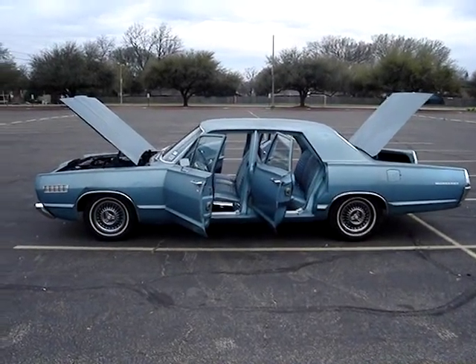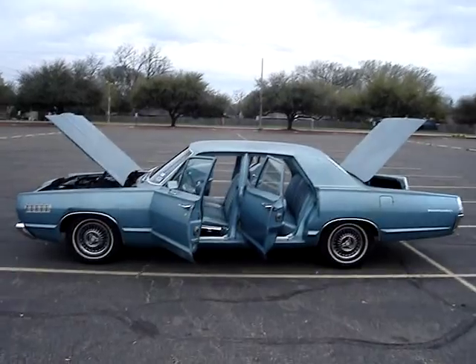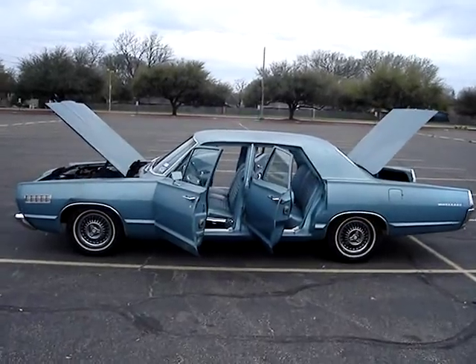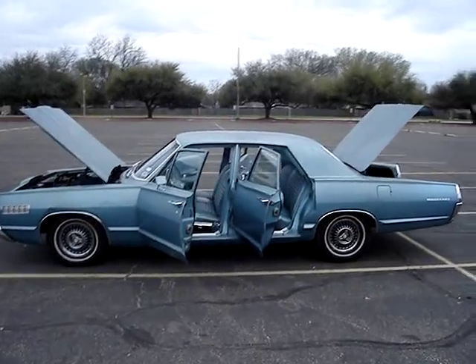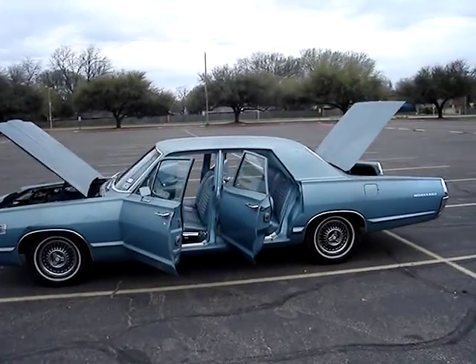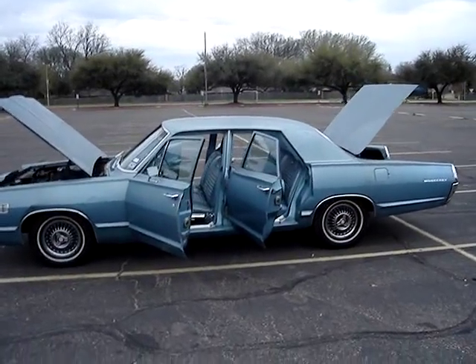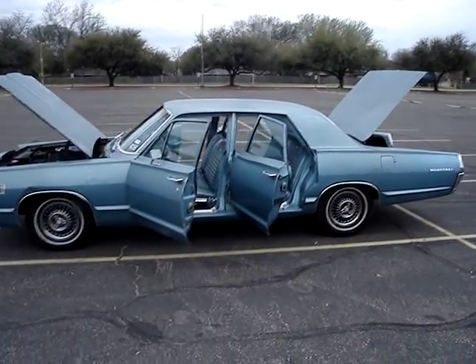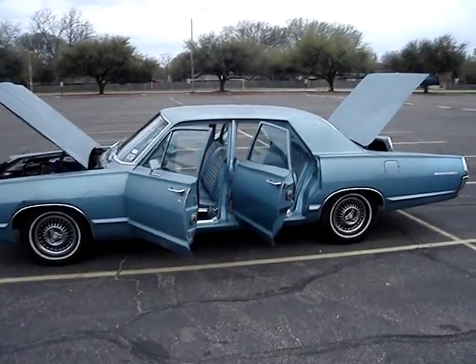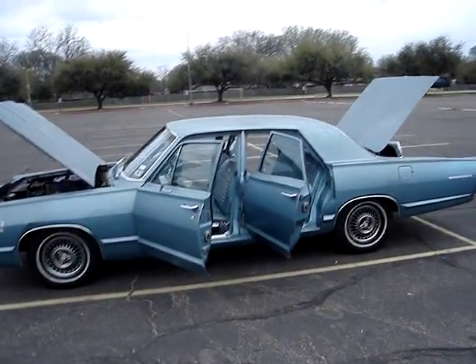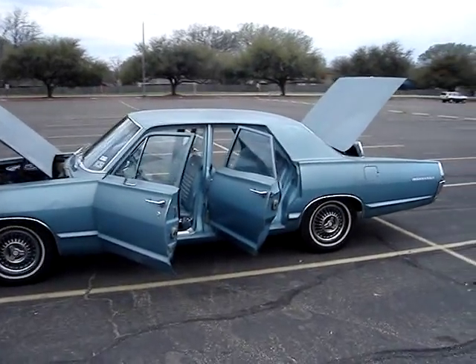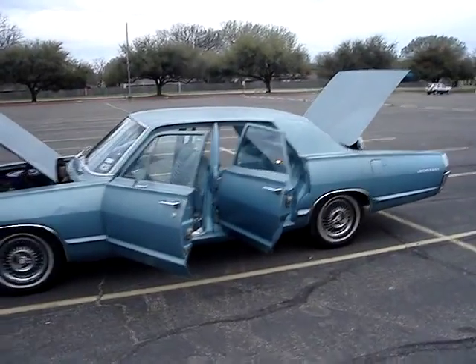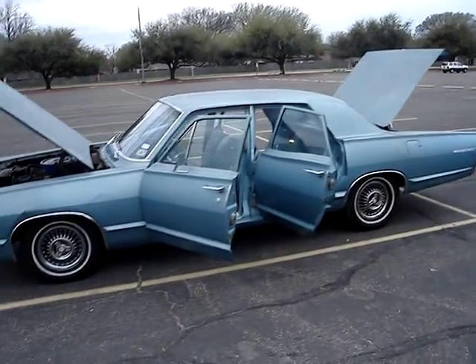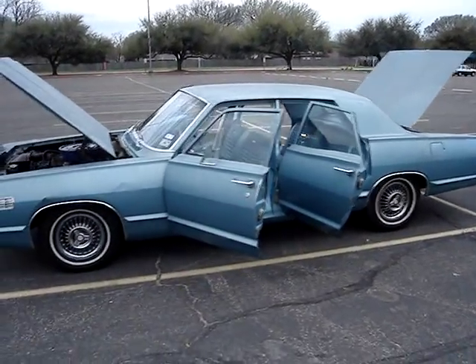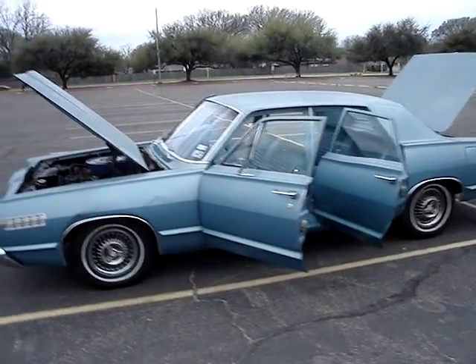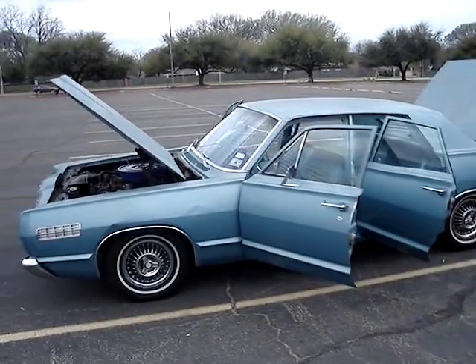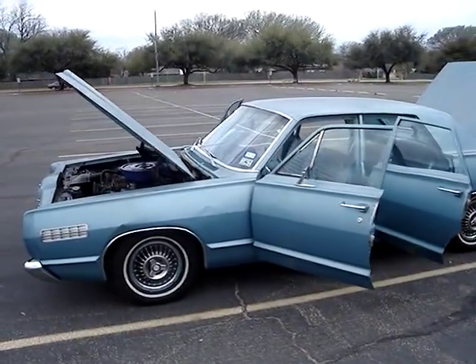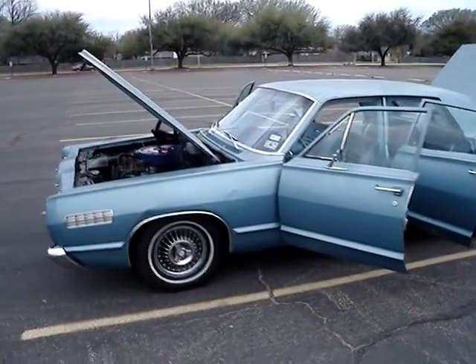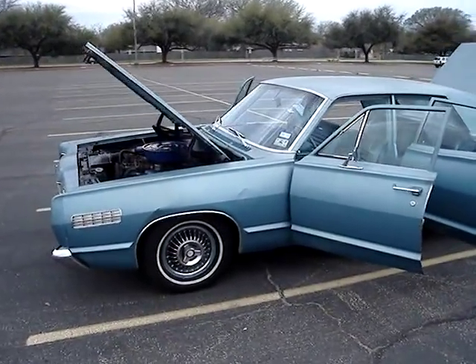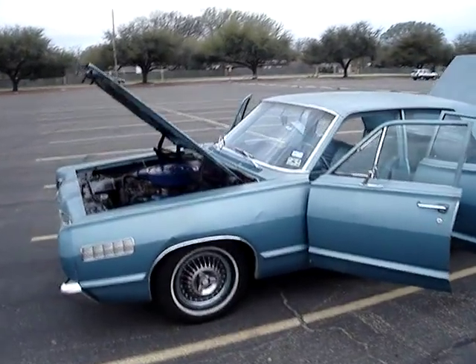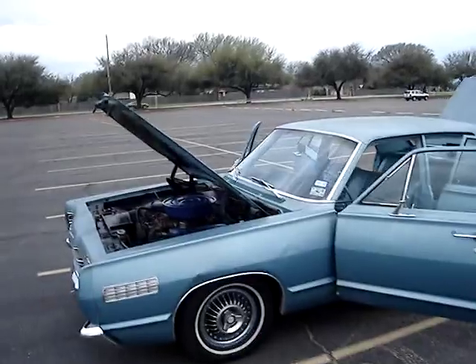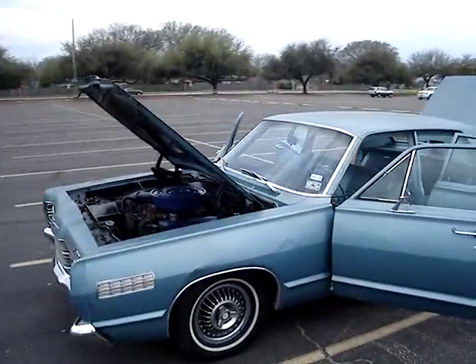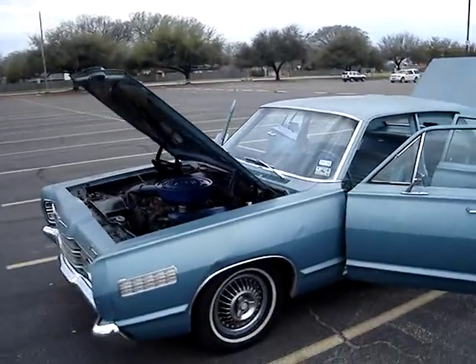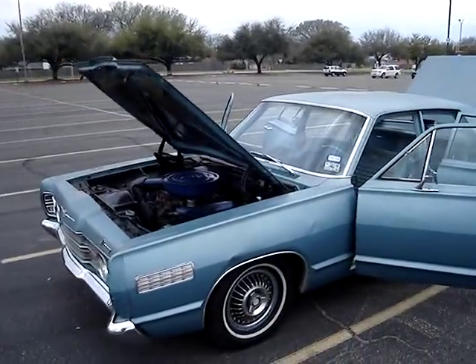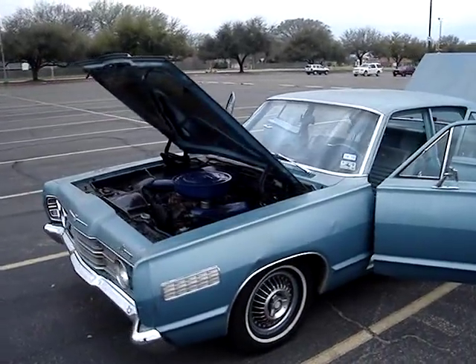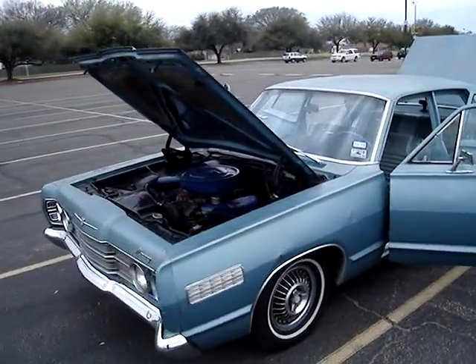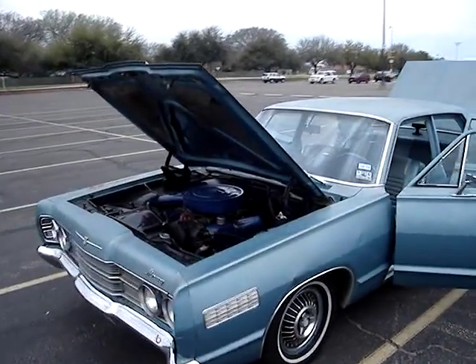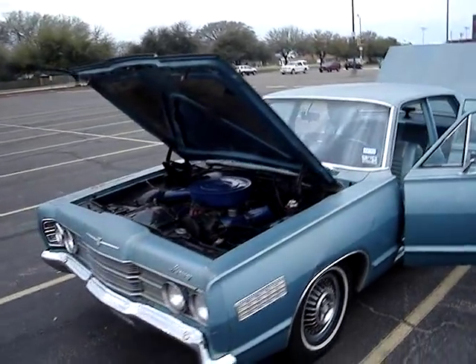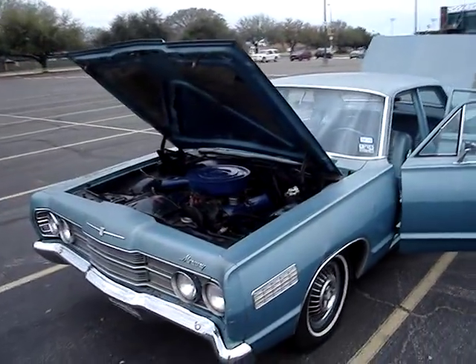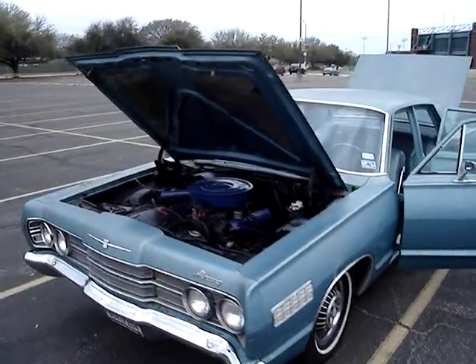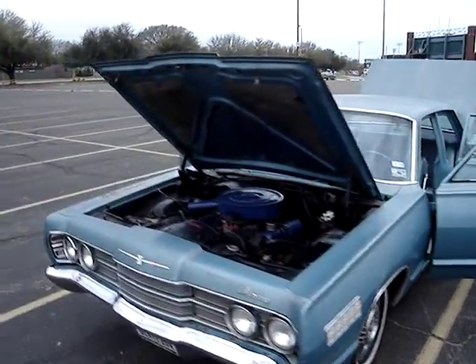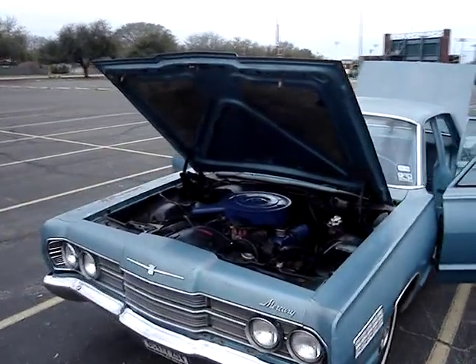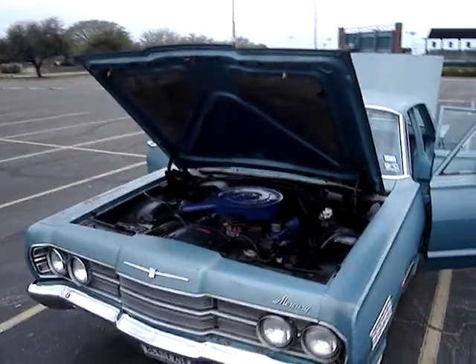1967 Mercury Monterey, 390 V8, 3-speed C6 automatic, about 99% original.